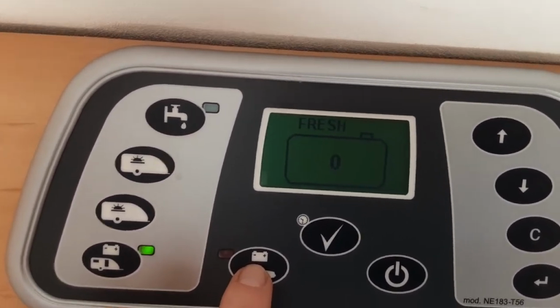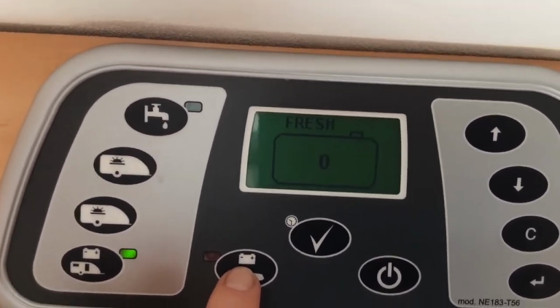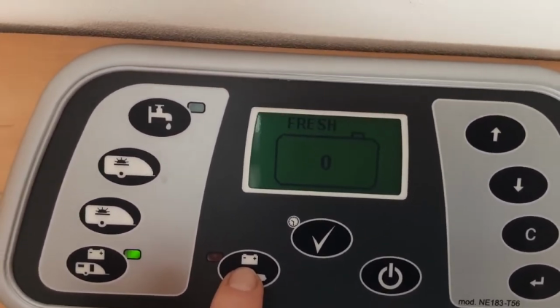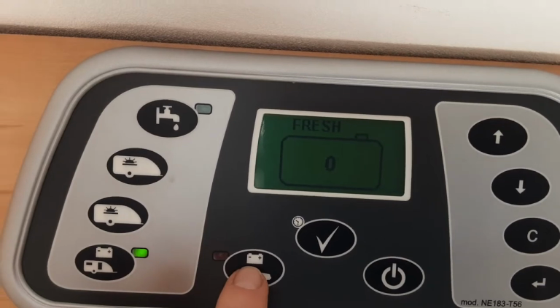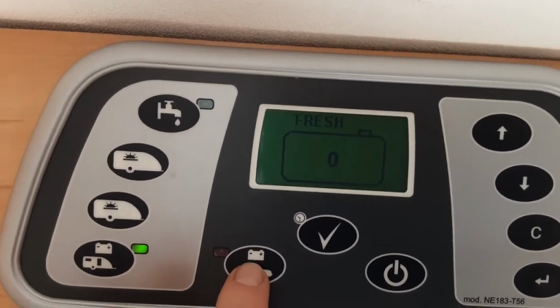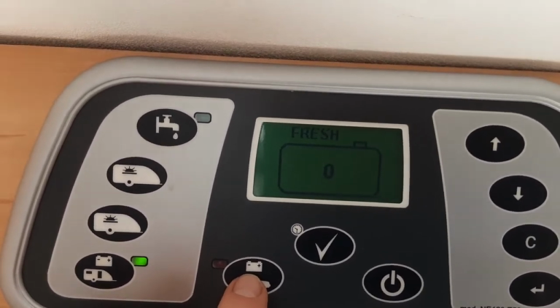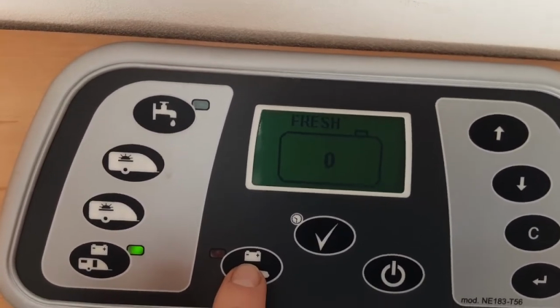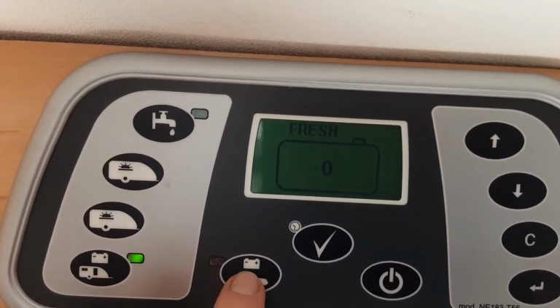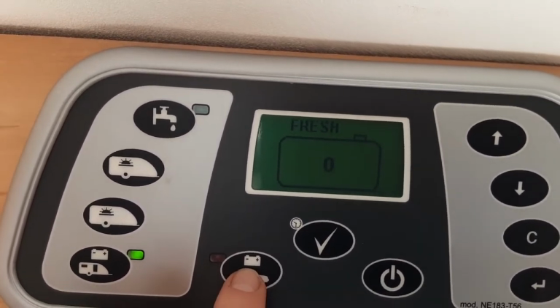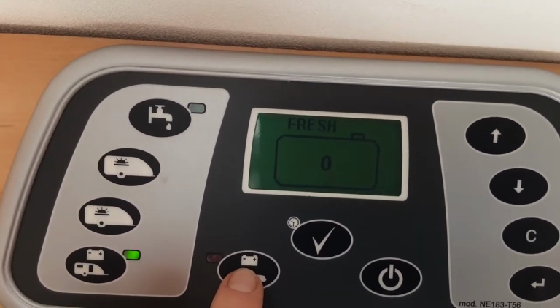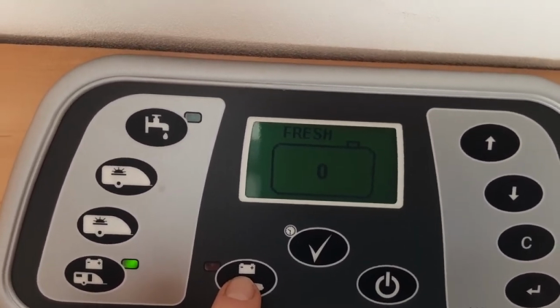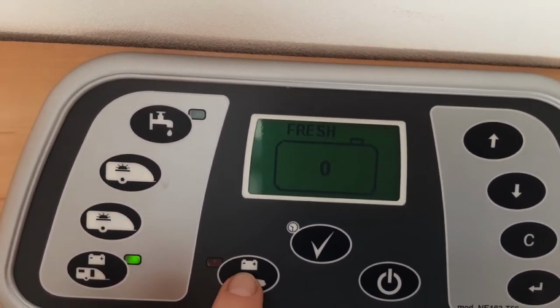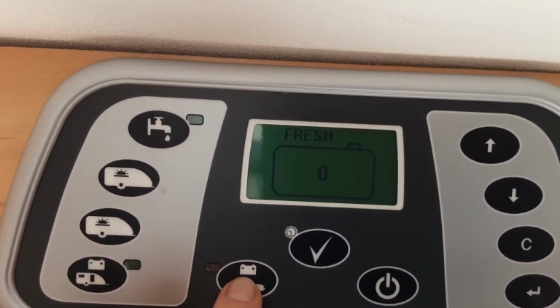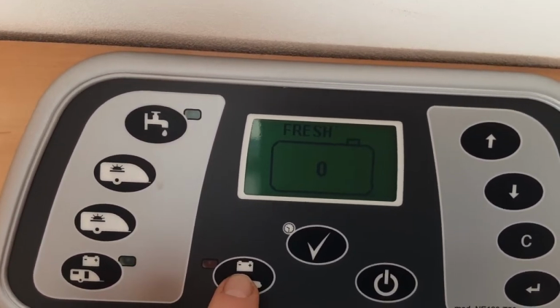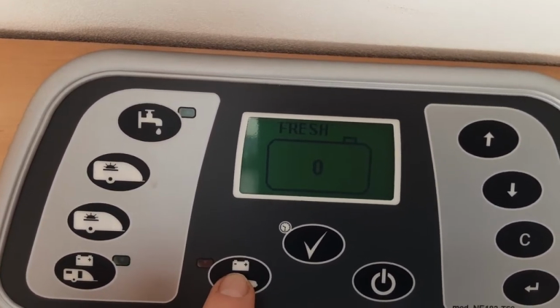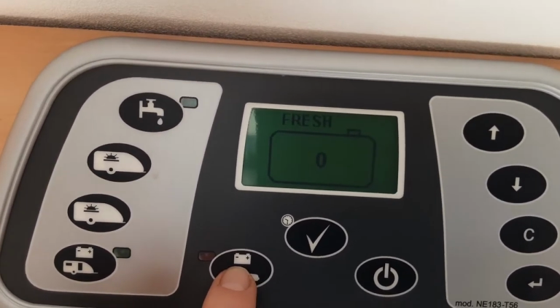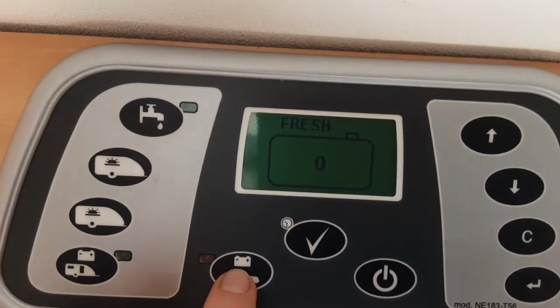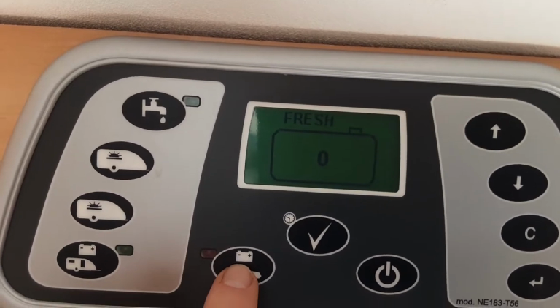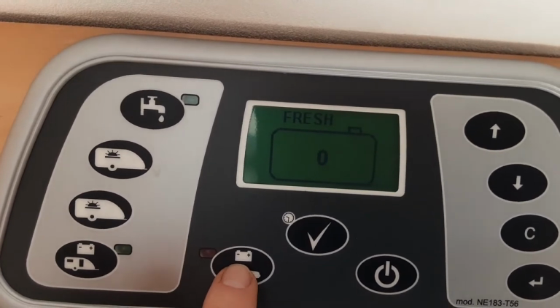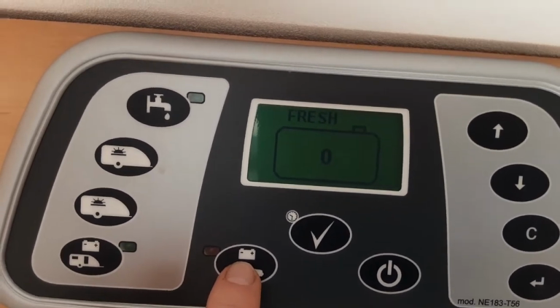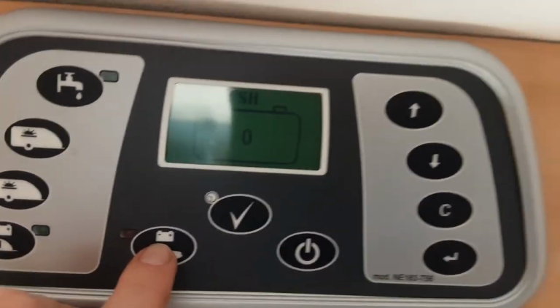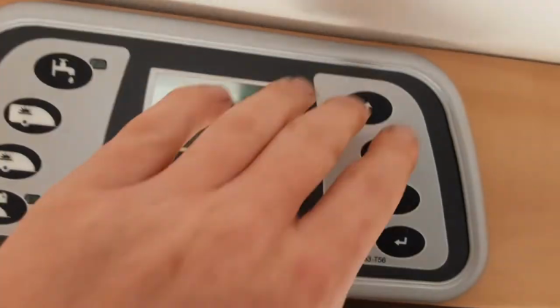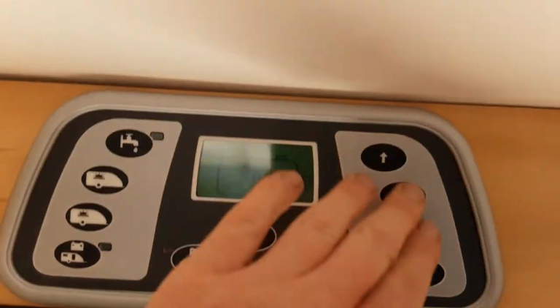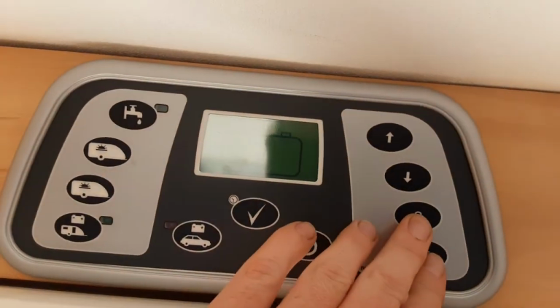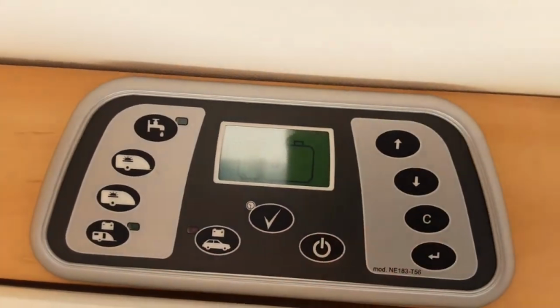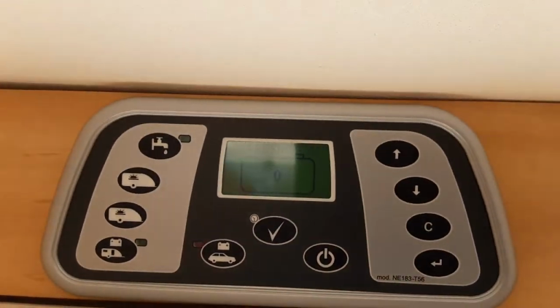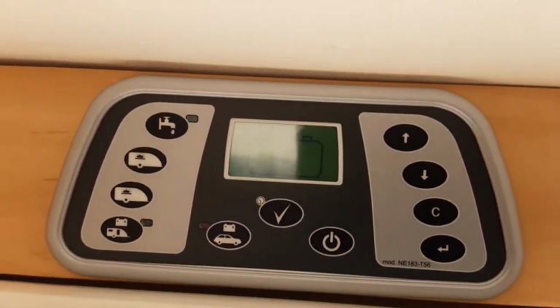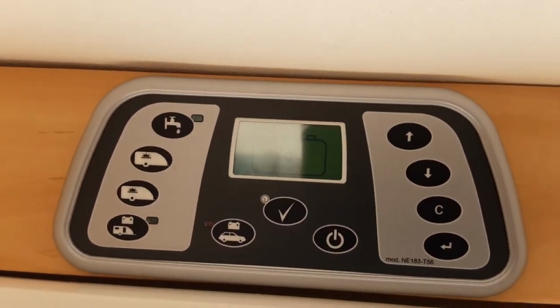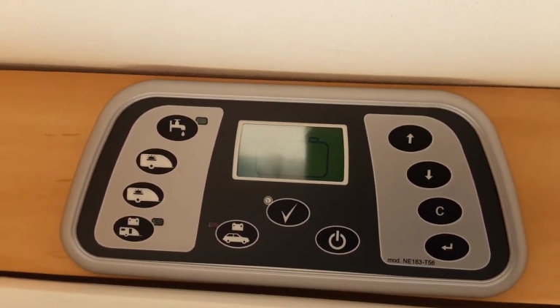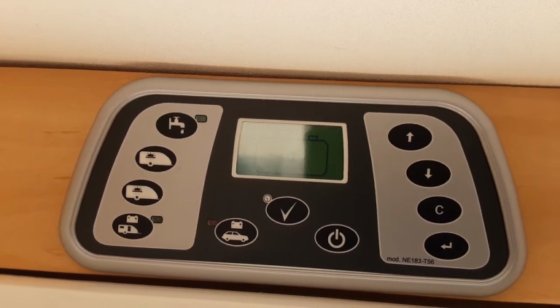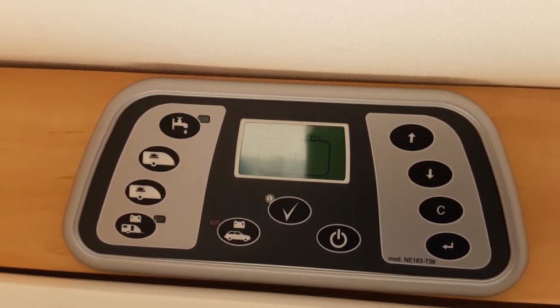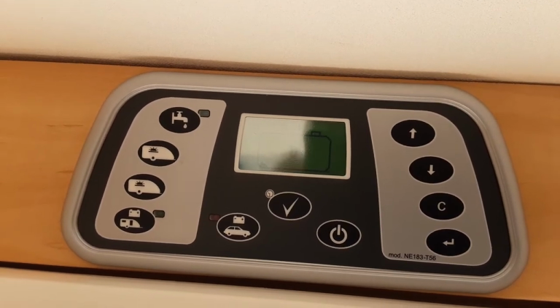When you're towing down the road, press the button so it illuminates green once connected to the car. As long as you have the right connections on your car, this will allow the battery to charge on board the caravan and will also allow you to use the fridge as a cool box. There are some other settings down the side for which we do advise you read the manual that comes with the caravan.